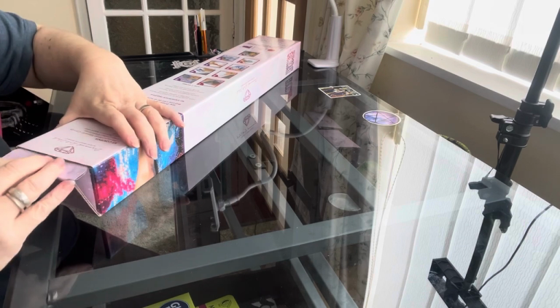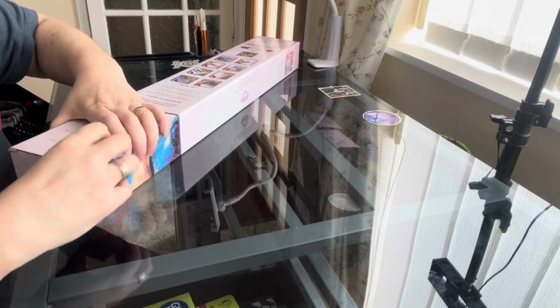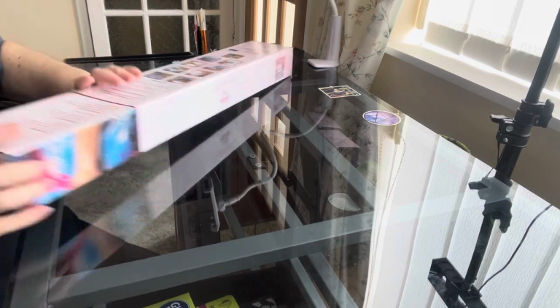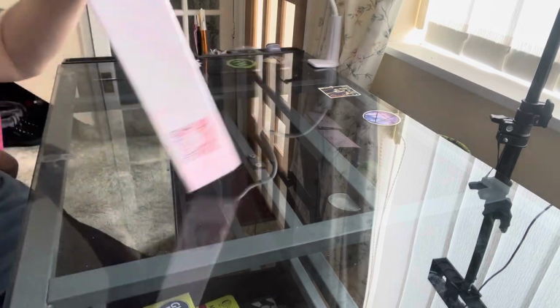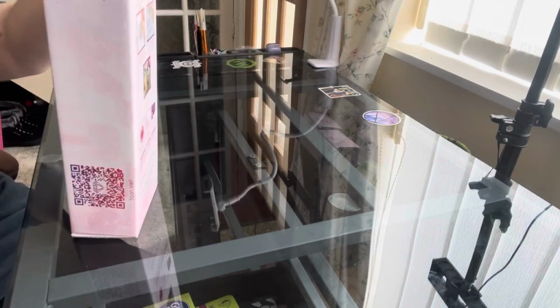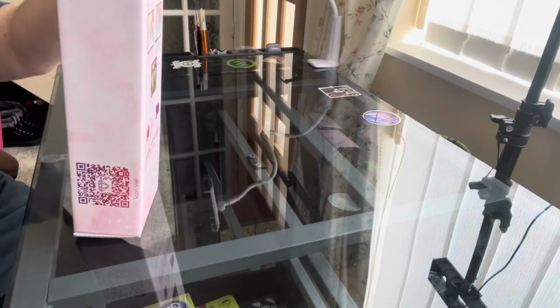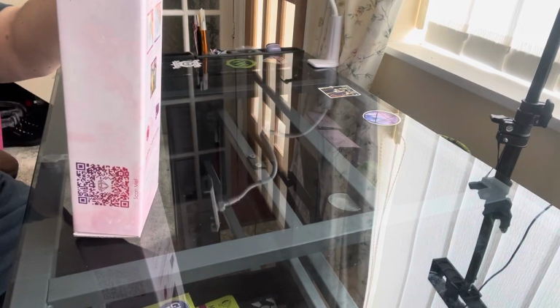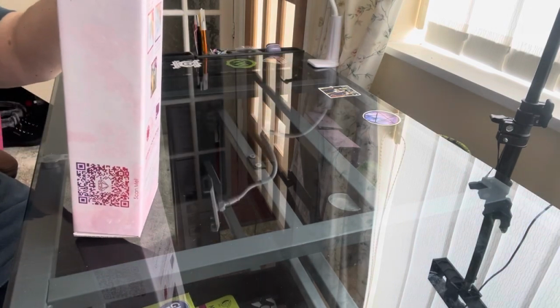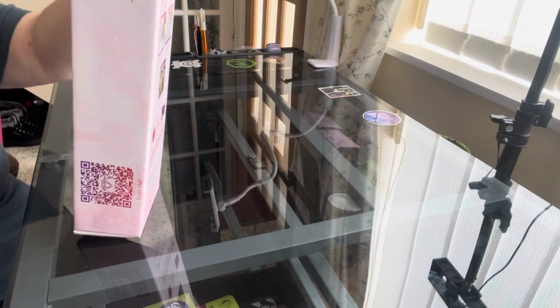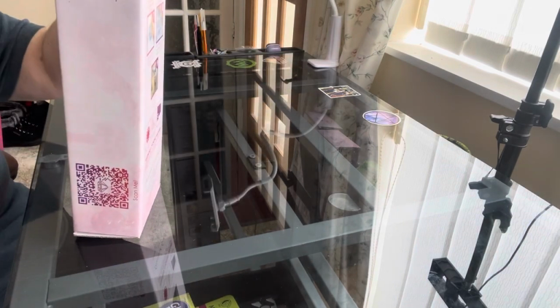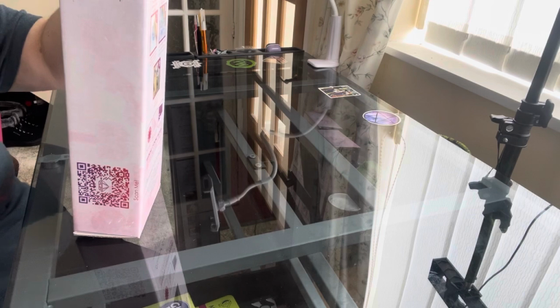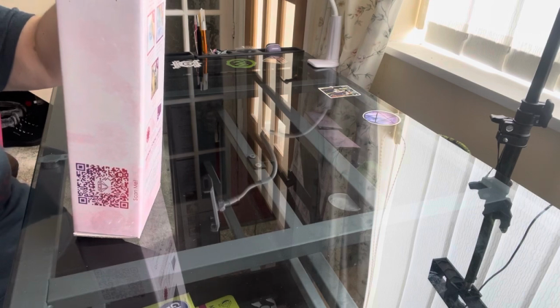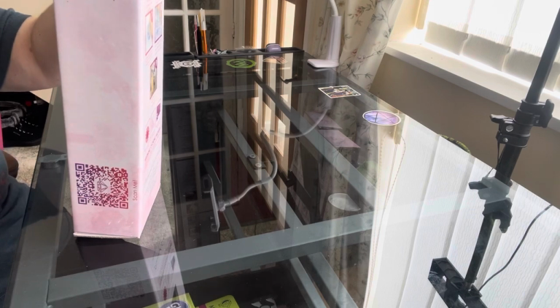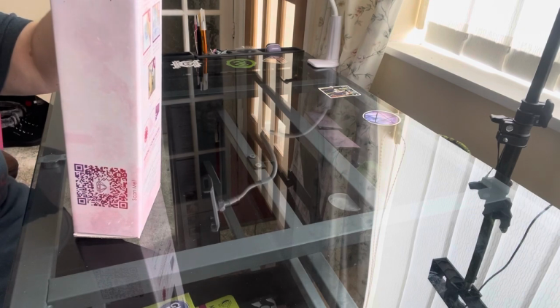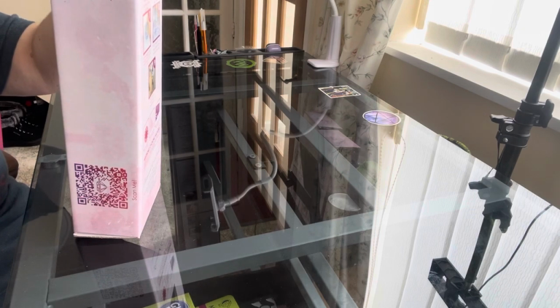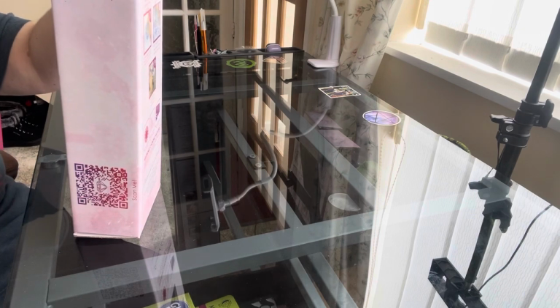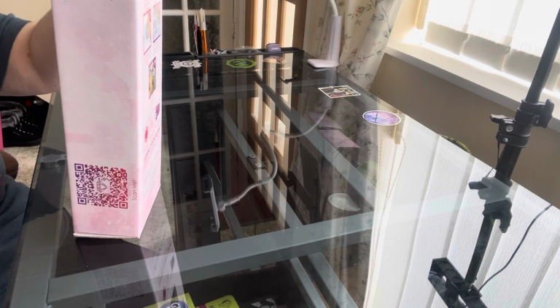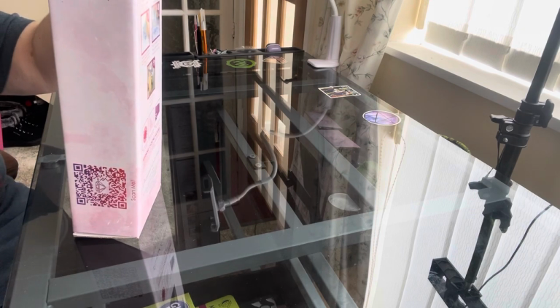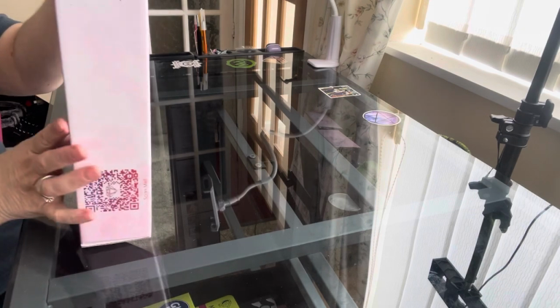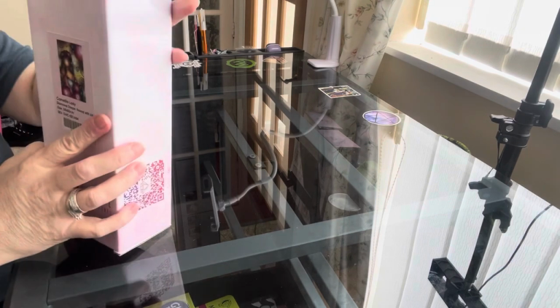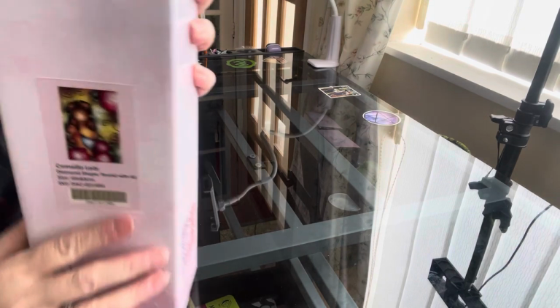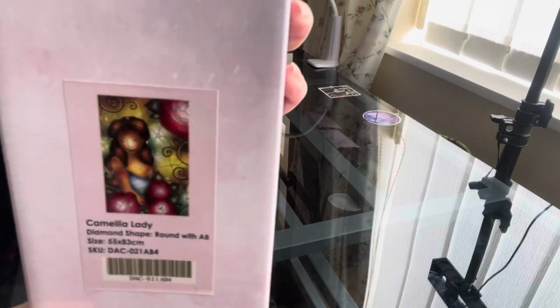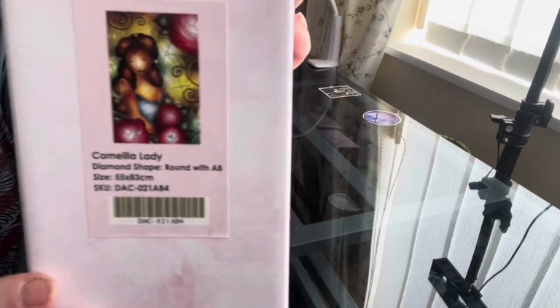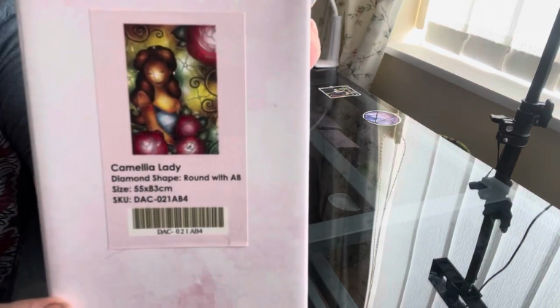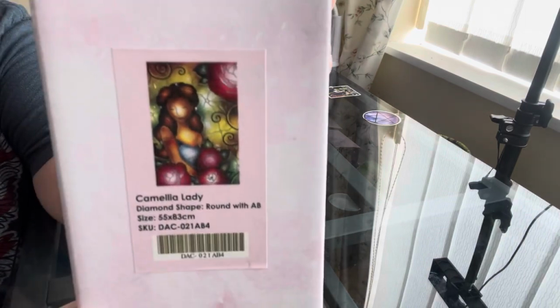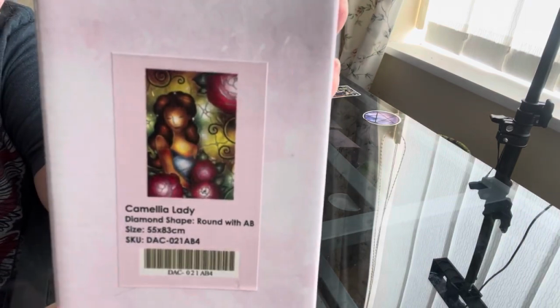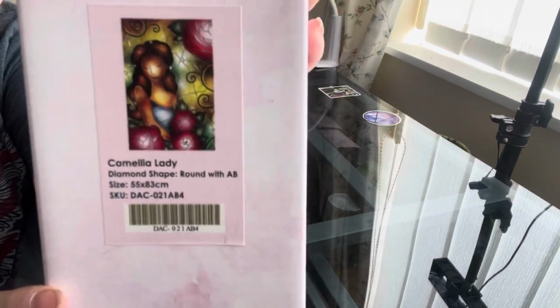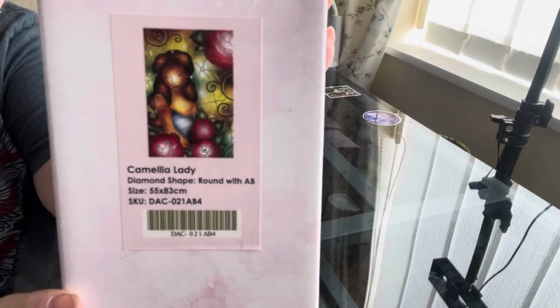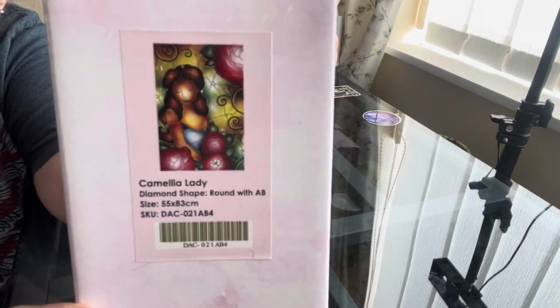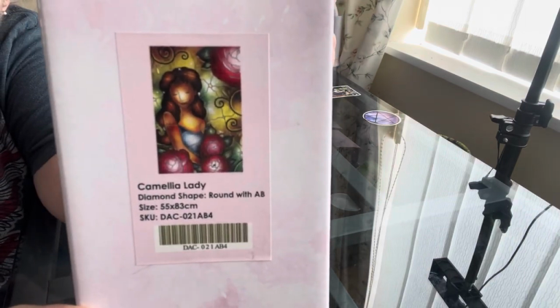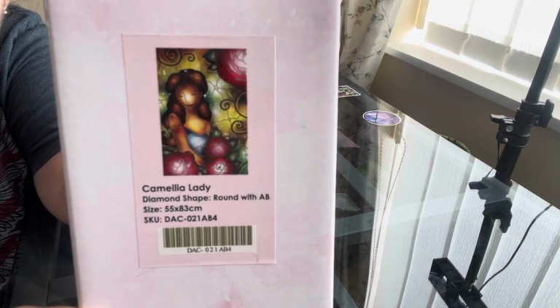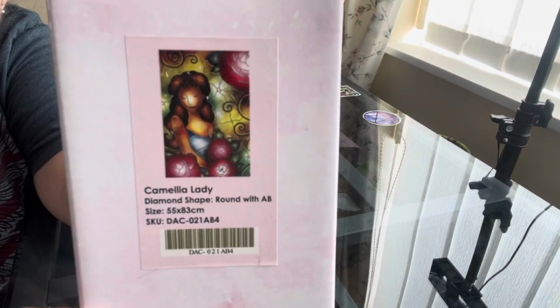So this is Camellia Lady — round with B drills, 55 centimetres by 83 centimetres, and she is 25 pounds plus postage.